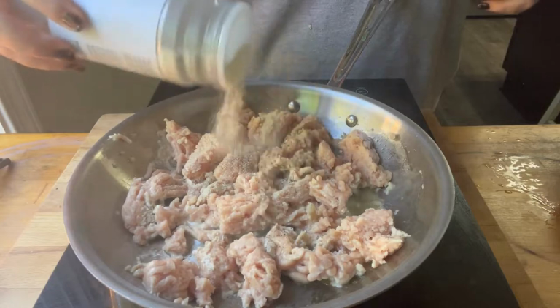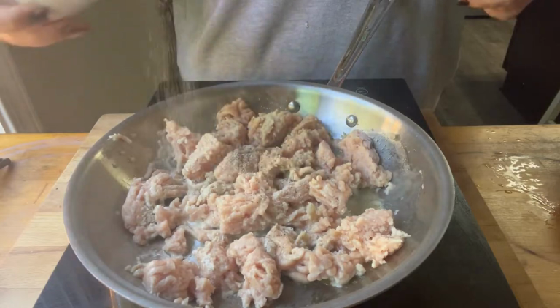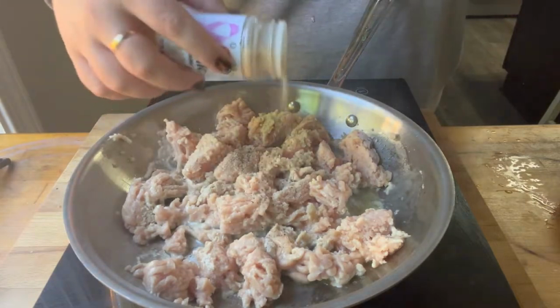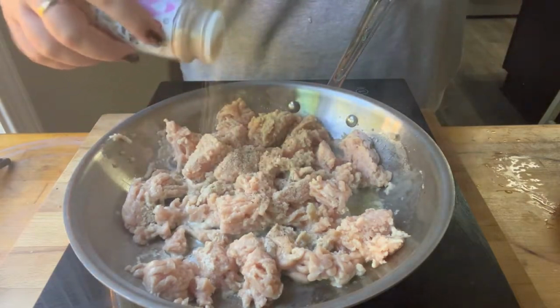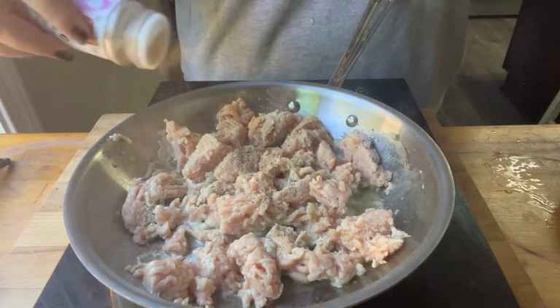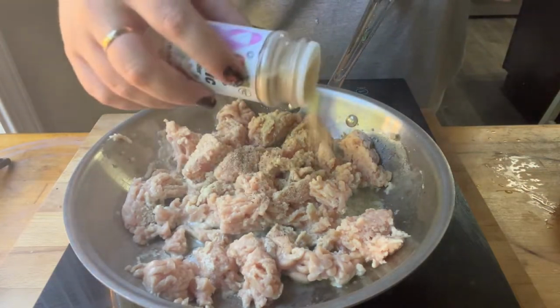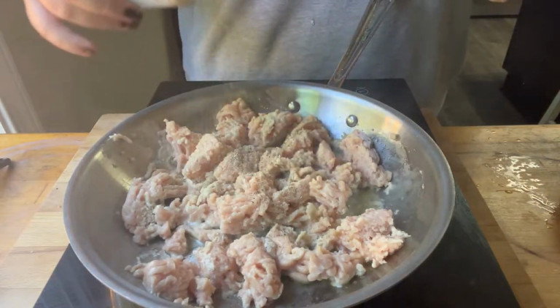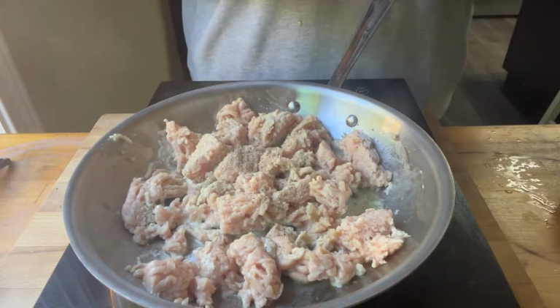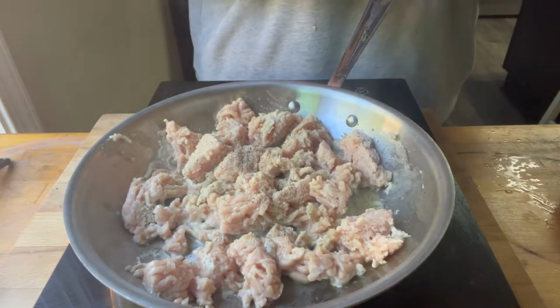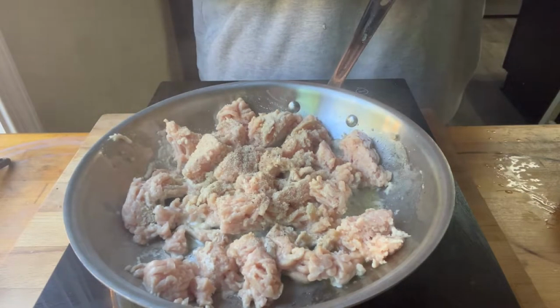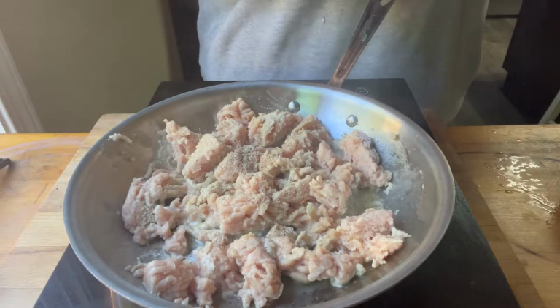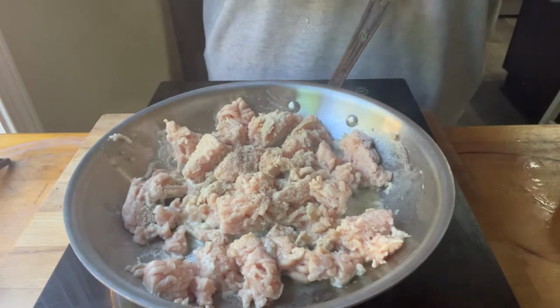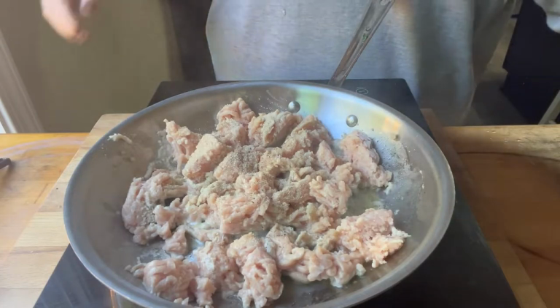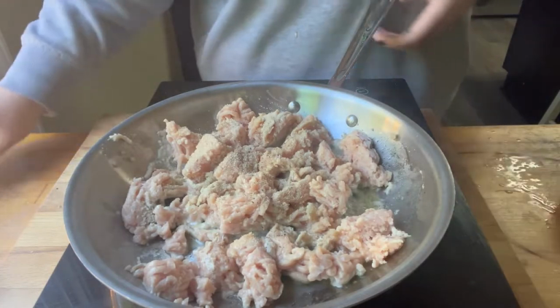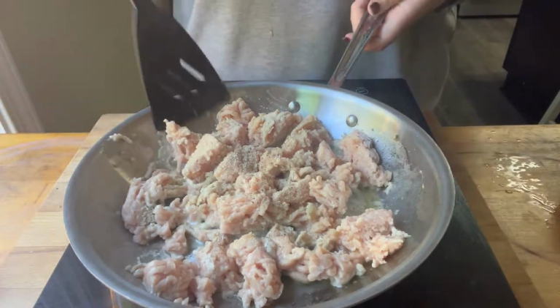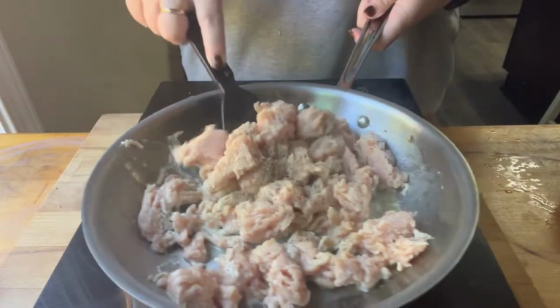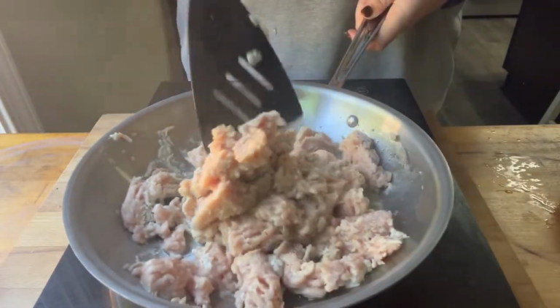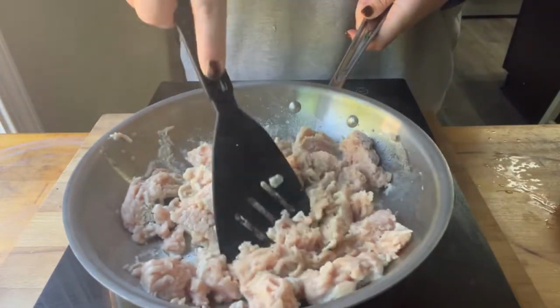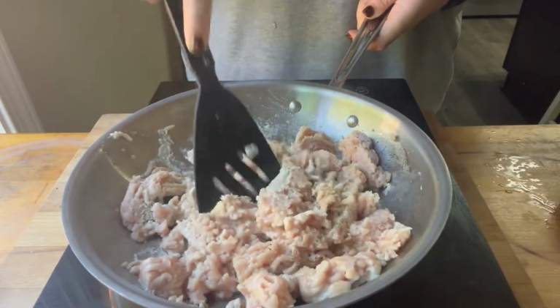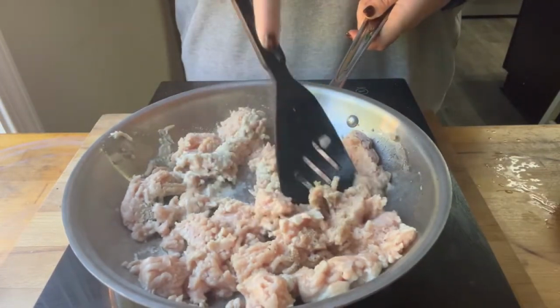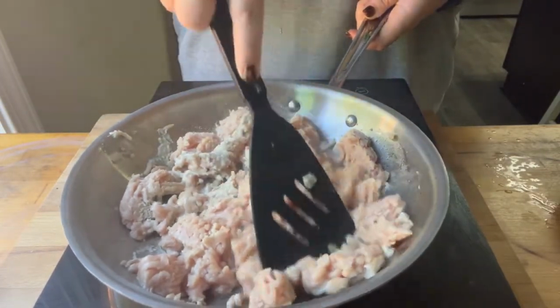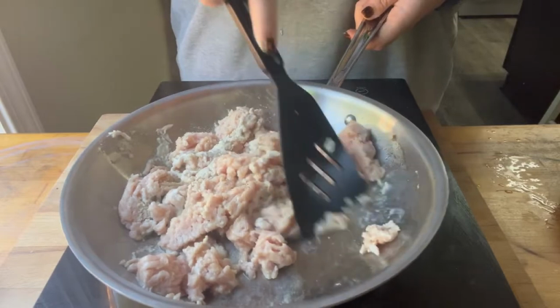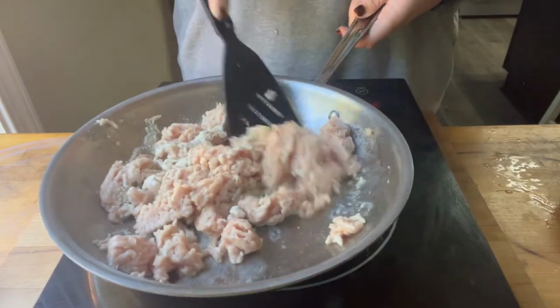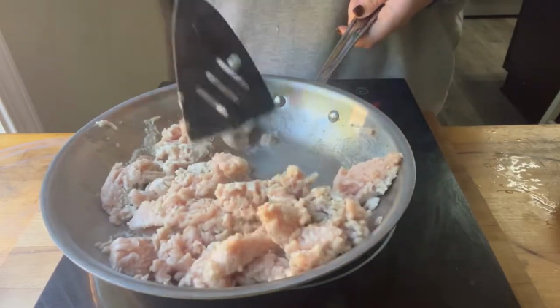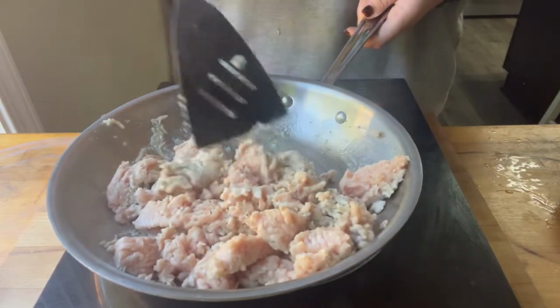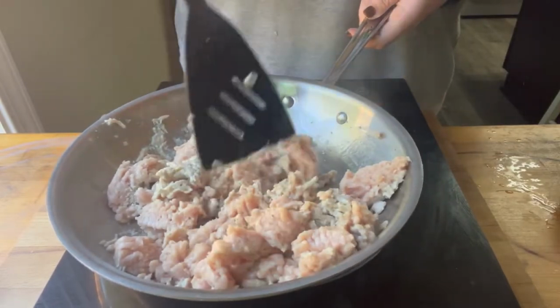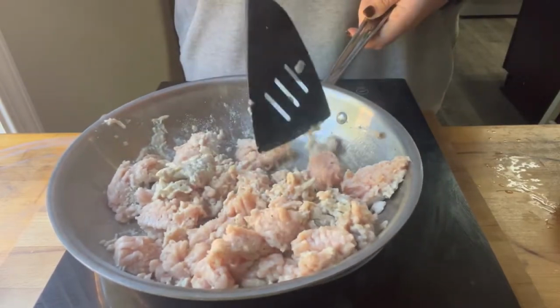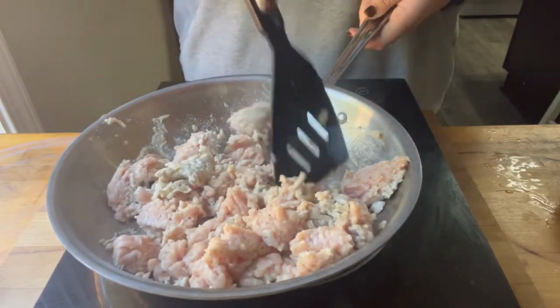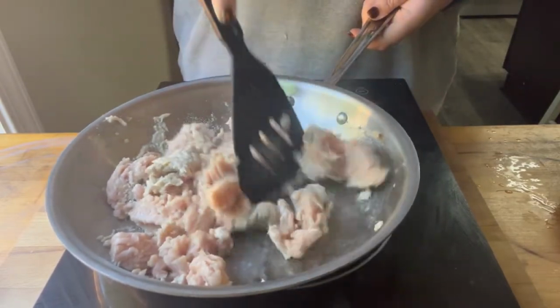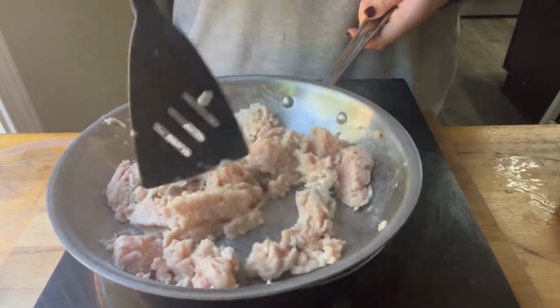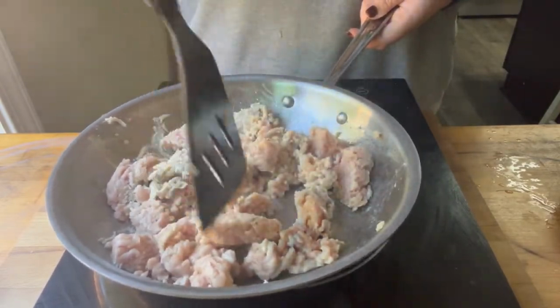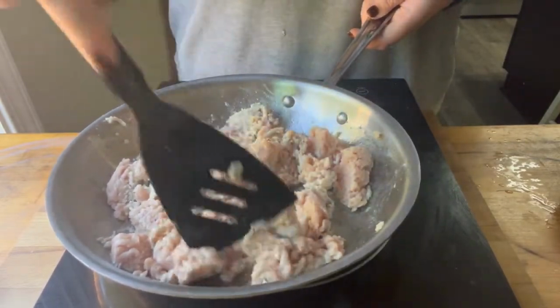You just need to stand there and kind of break it up. Then you put in seasonings, whatever seasonings you'd like. I did just super basic salt, pepper, garlic powder, and onion powder. Then I continued to break mine up with the spatula so that it was all even pieces and would all cook at about the same time.